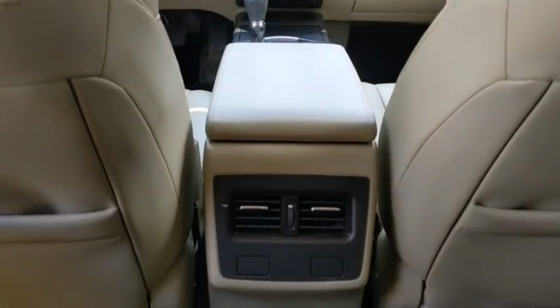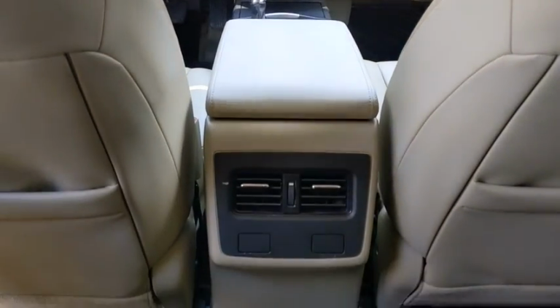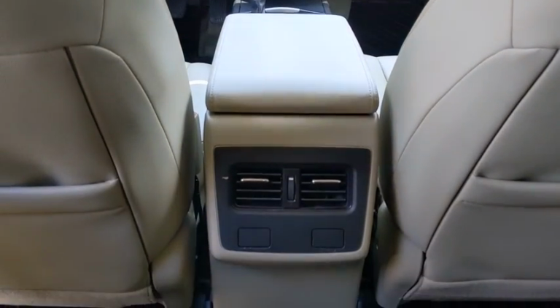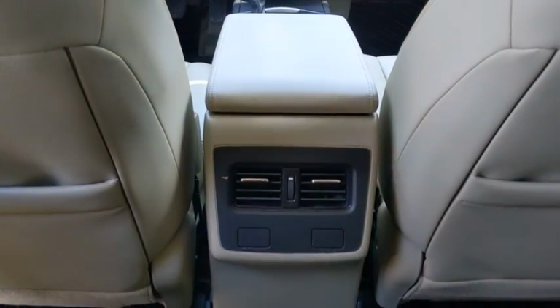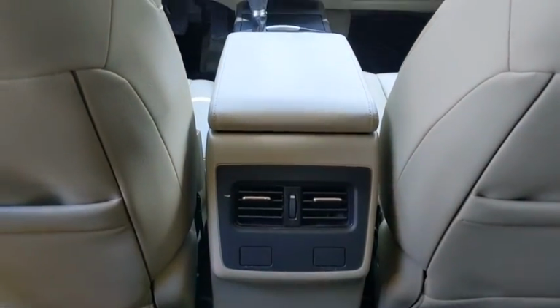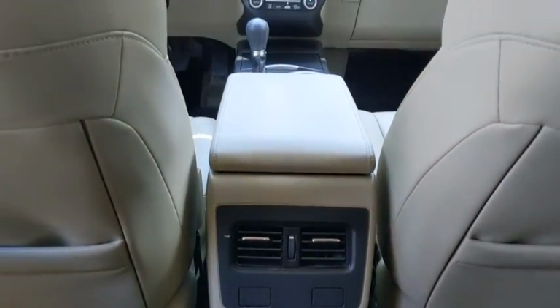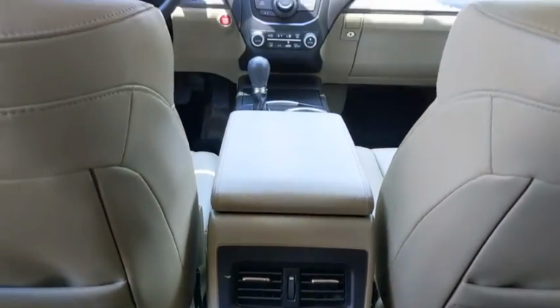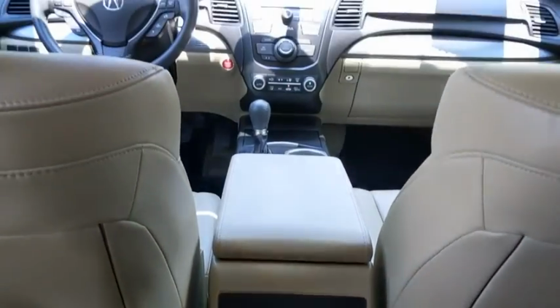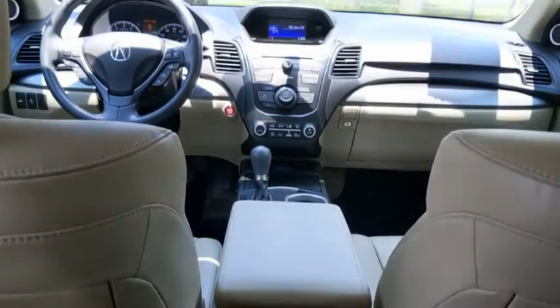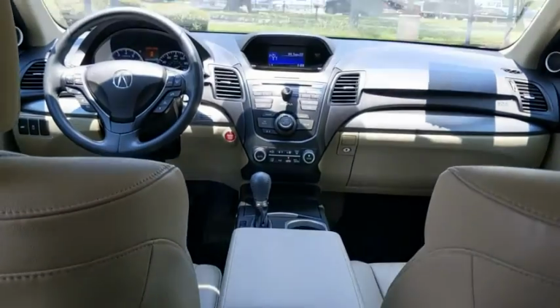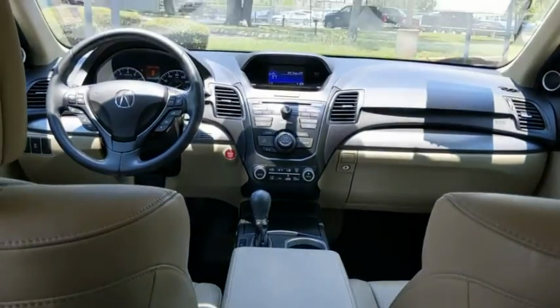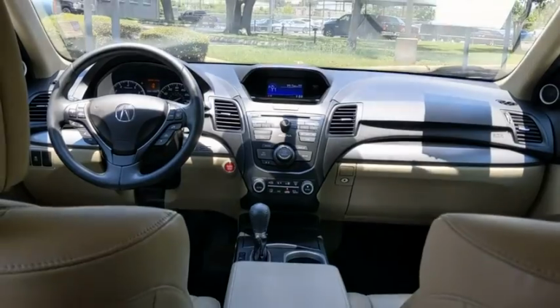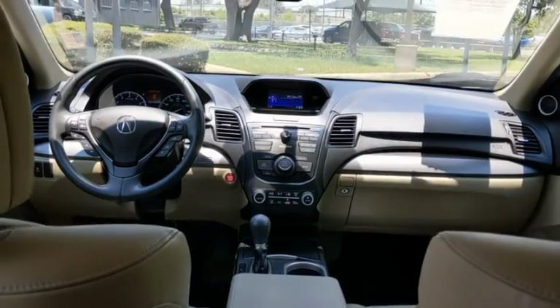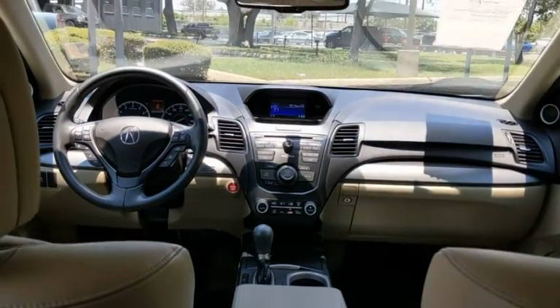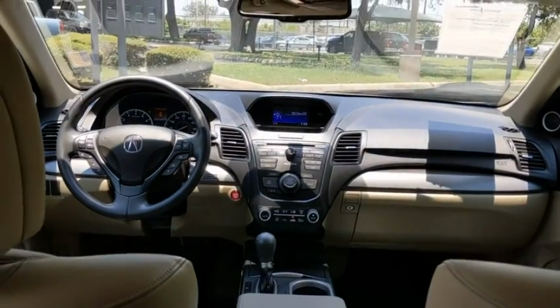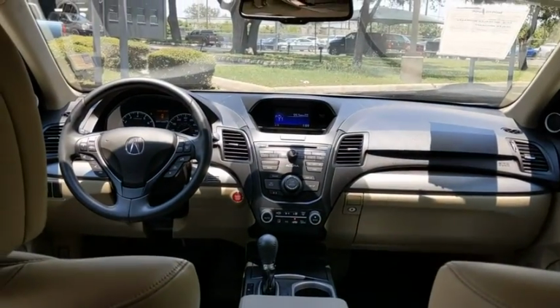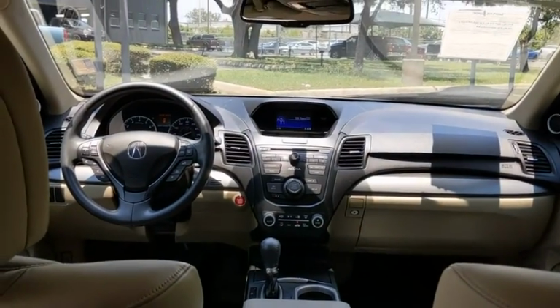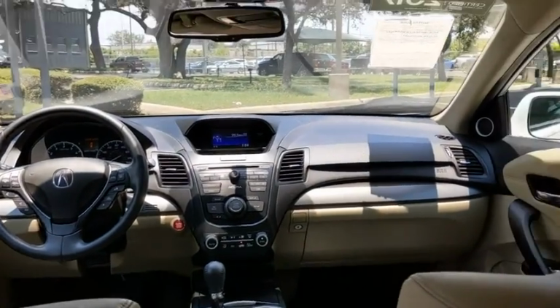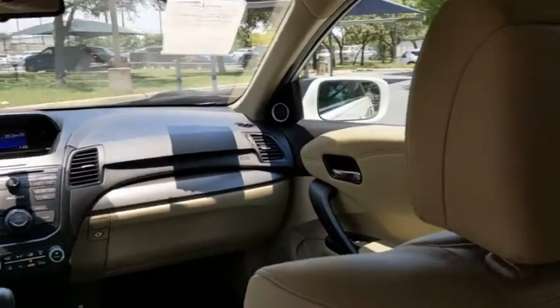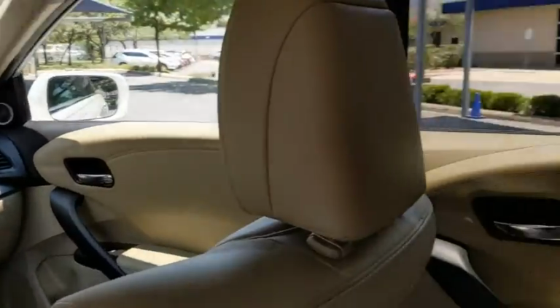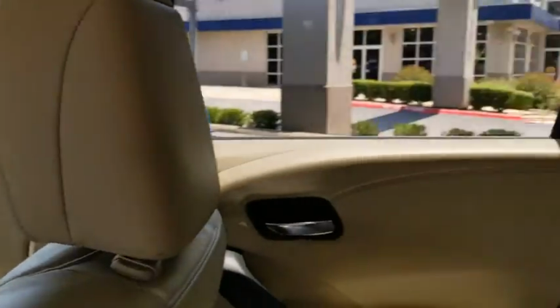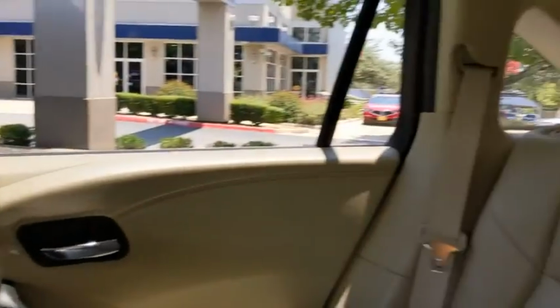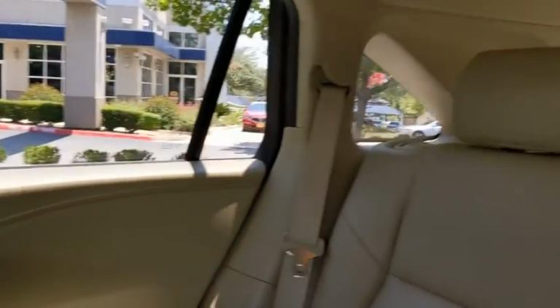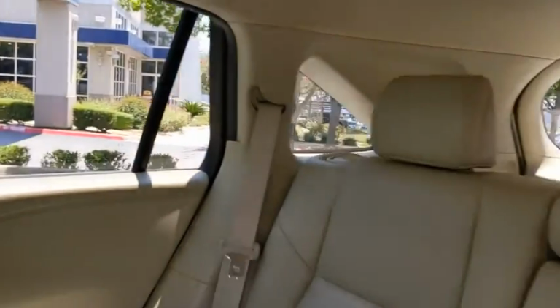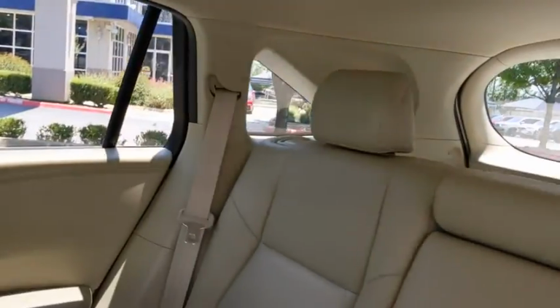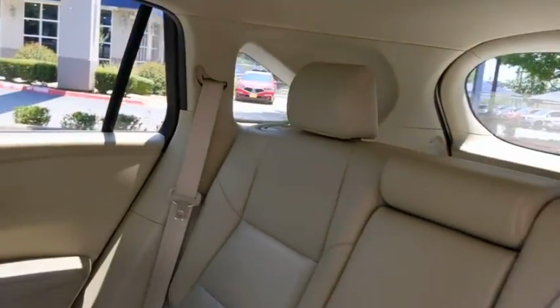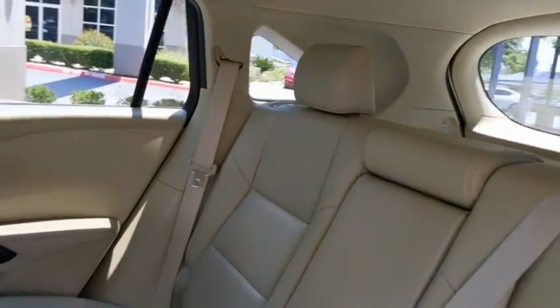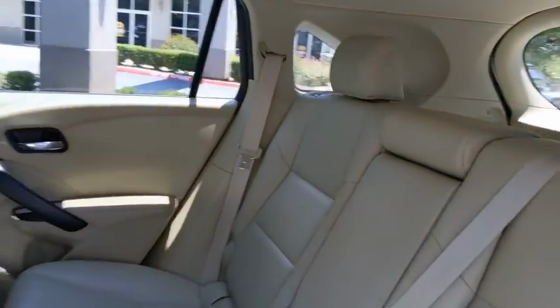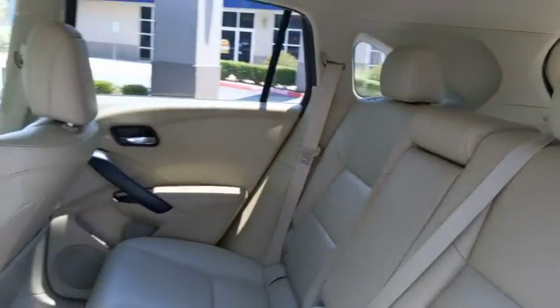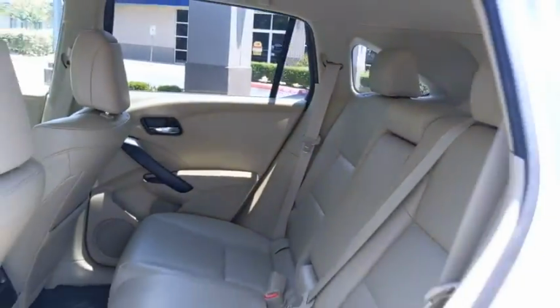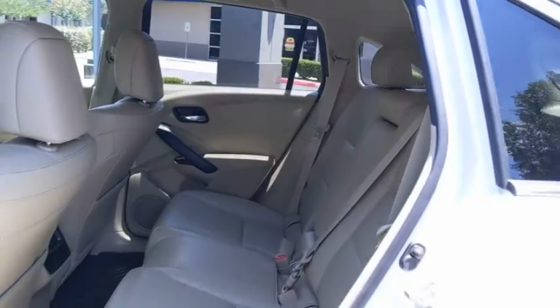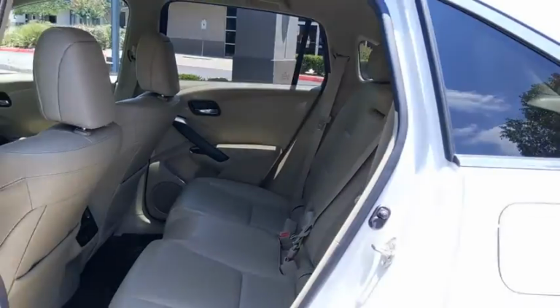Auto-dimming rear-view mirror, floor mats, cruise control, keyless start, aluminum wheels, four-wheel disc brakes, universal garage door opener.